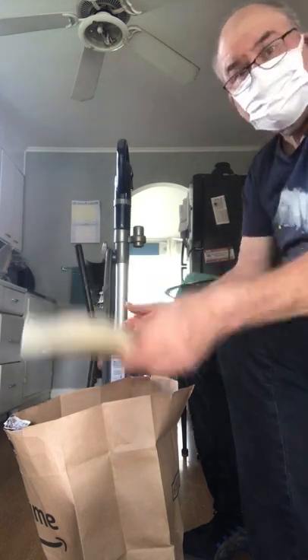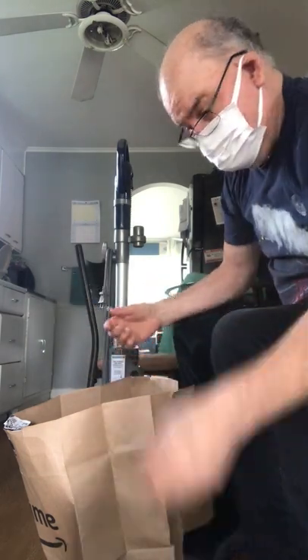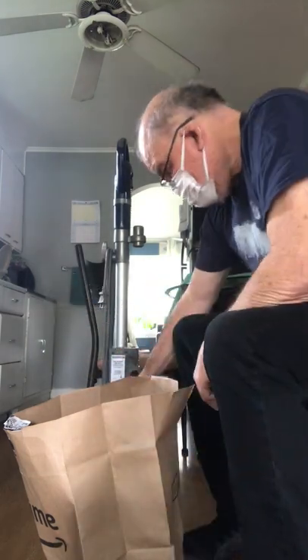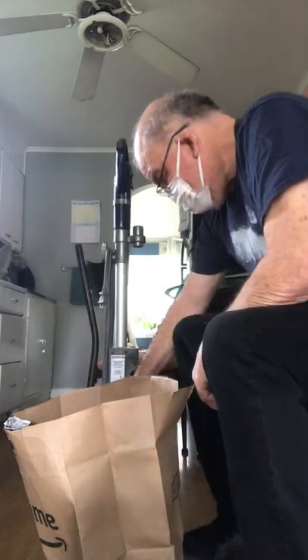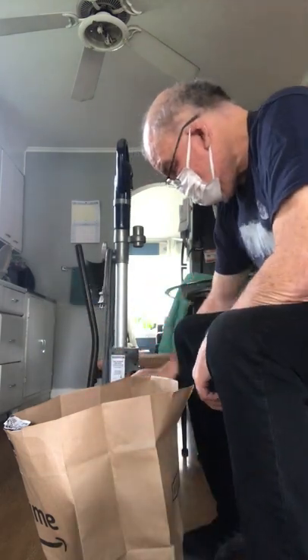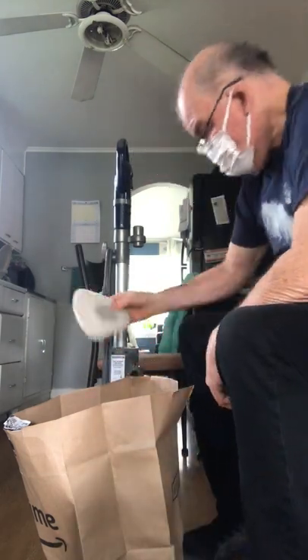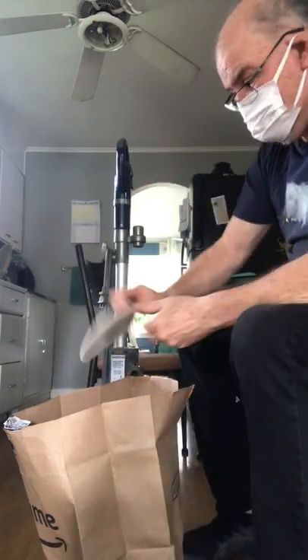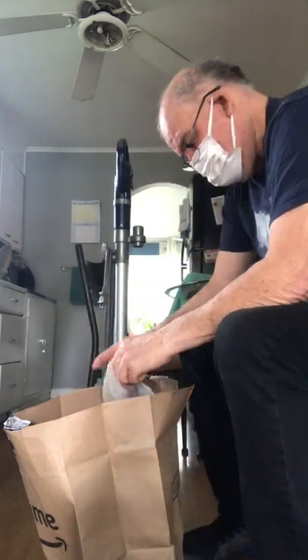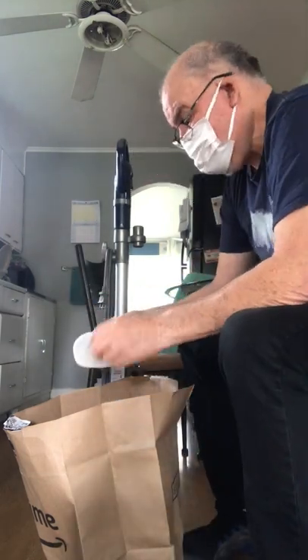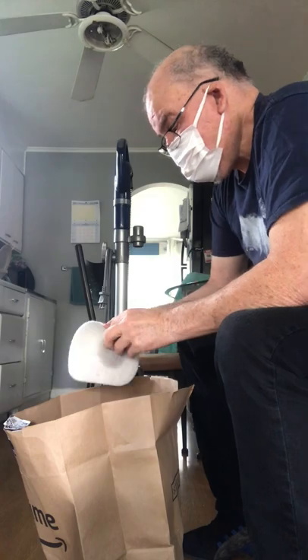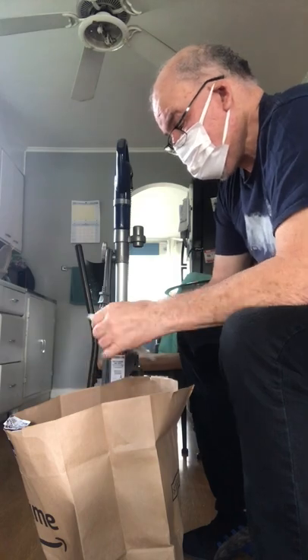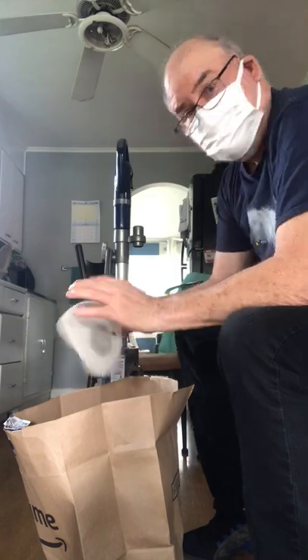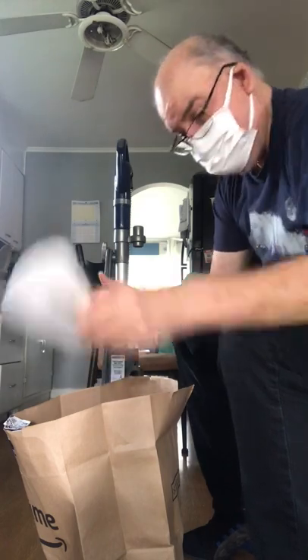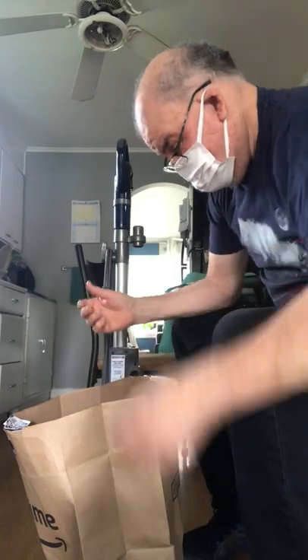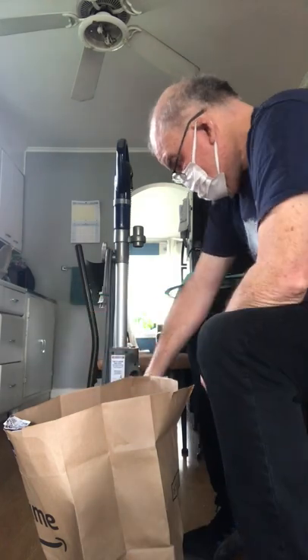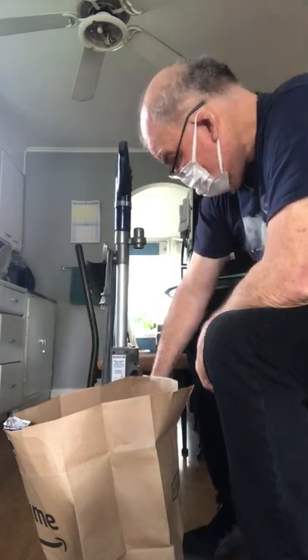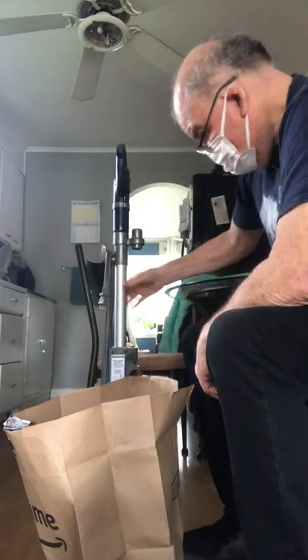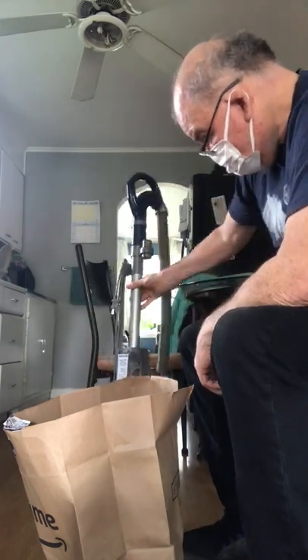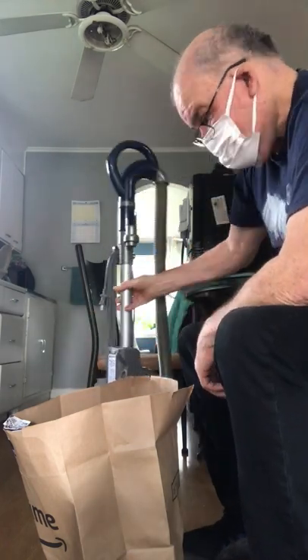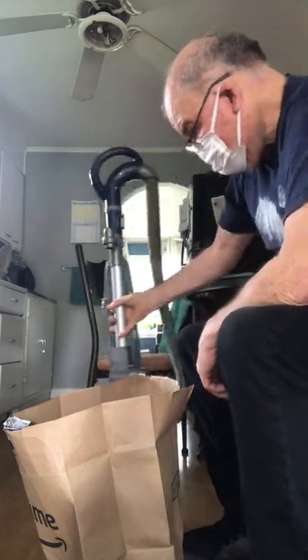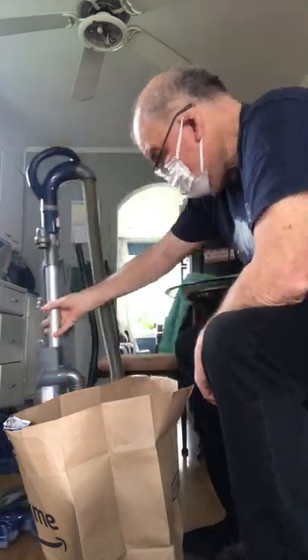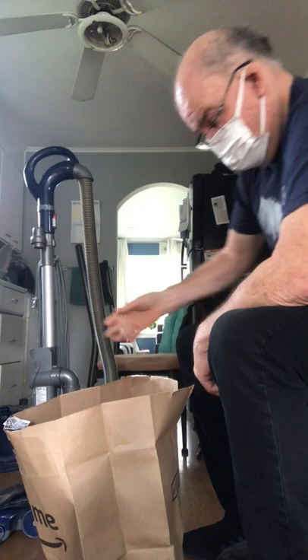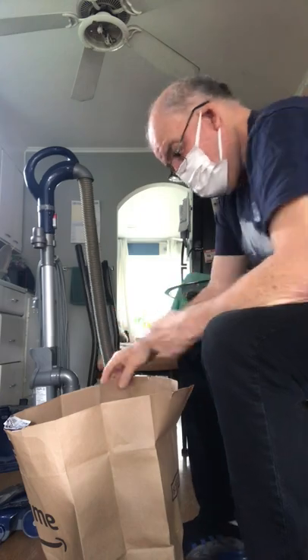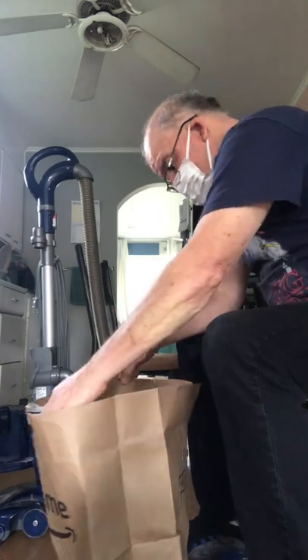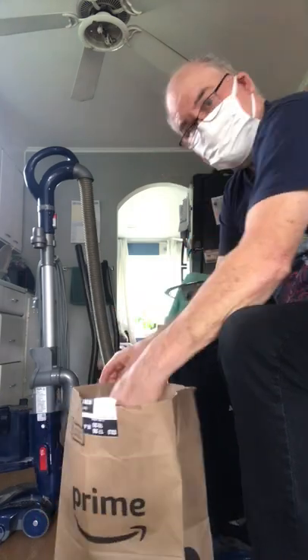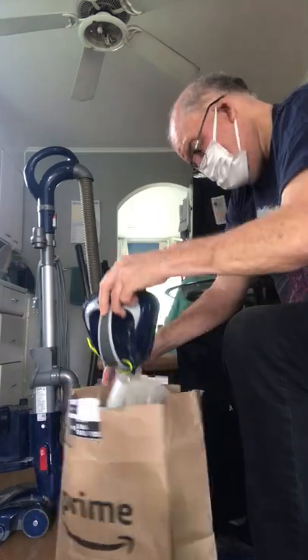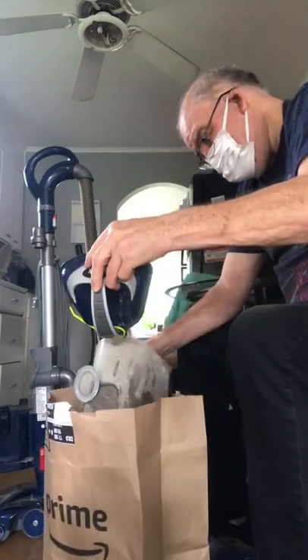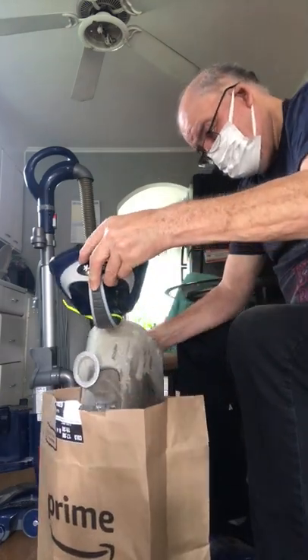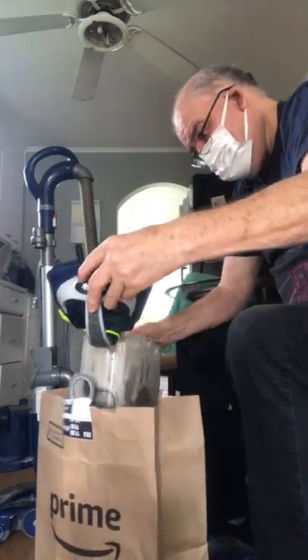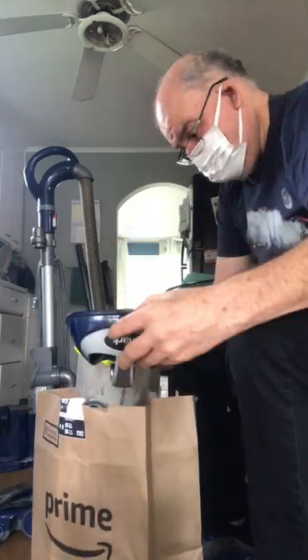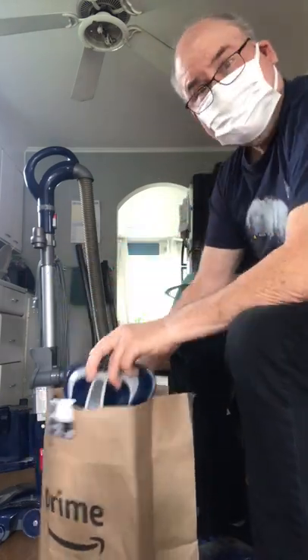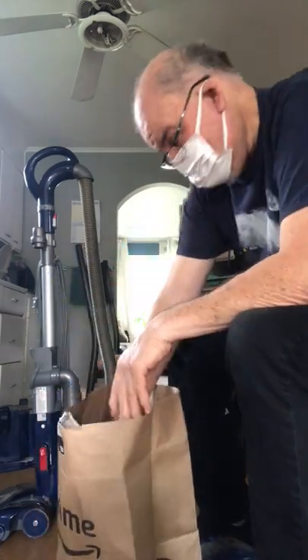We're going to get all dusty. We've got one filter, we've got two filters. Put that filter out there, I'm going to get to this later. First thing first, we're going to take this thing and we're going to wash it. Right now we need a knife to clean all this out.